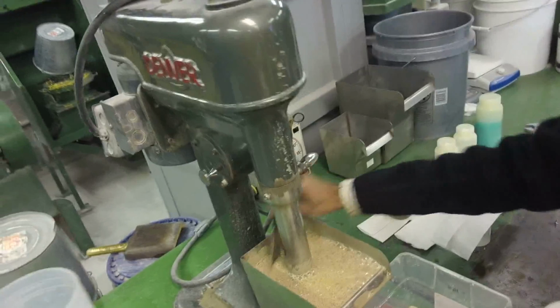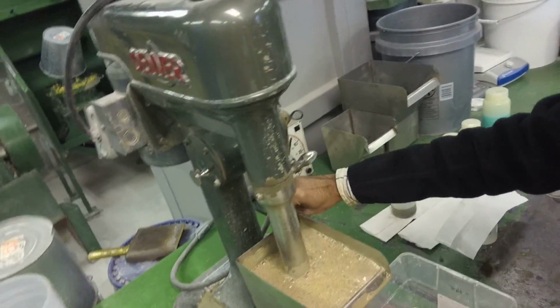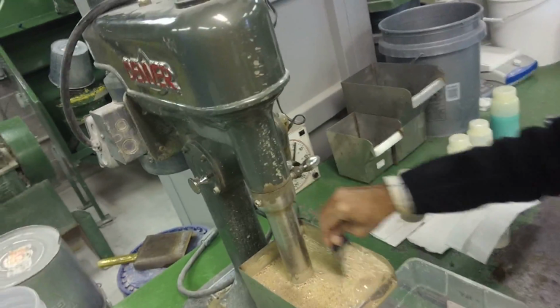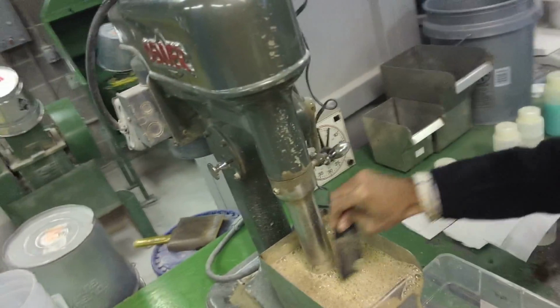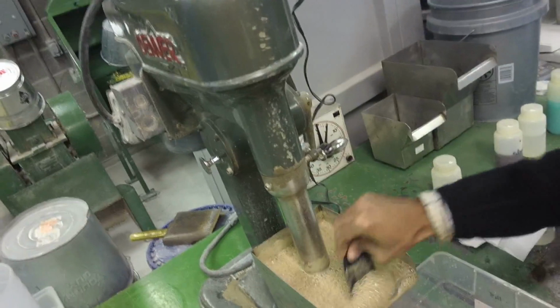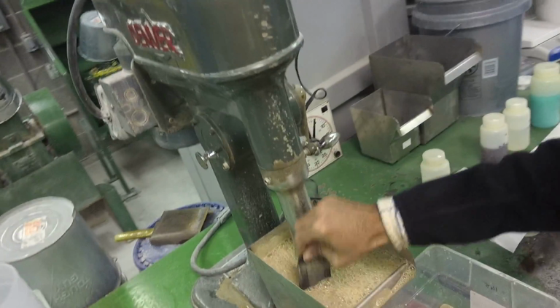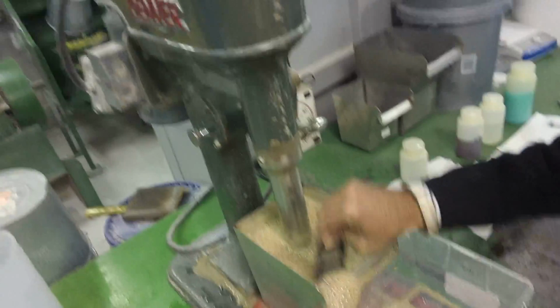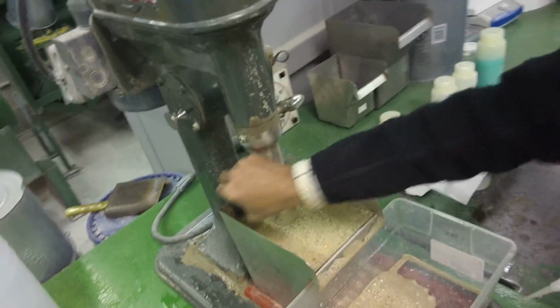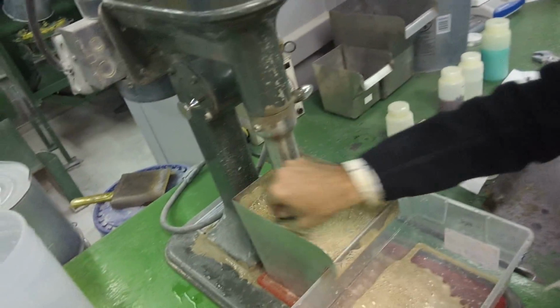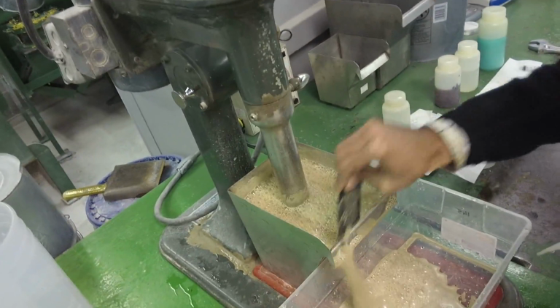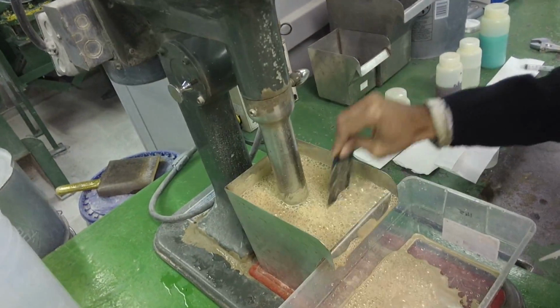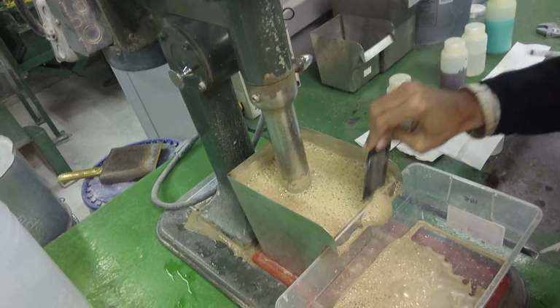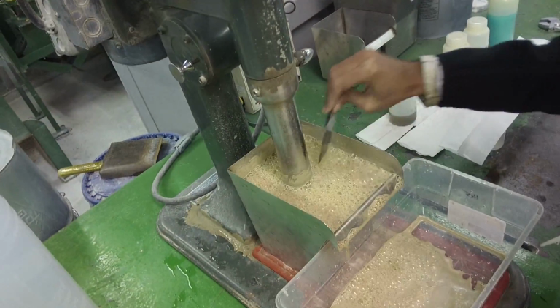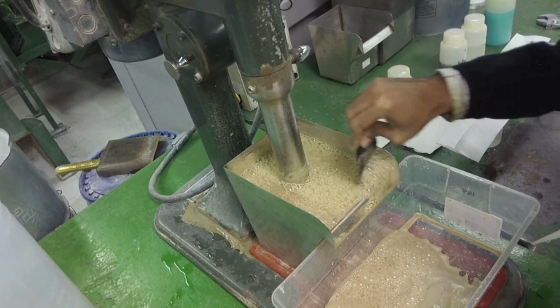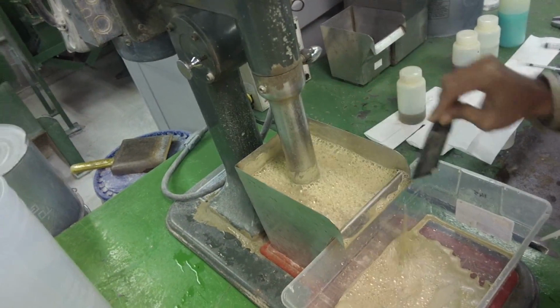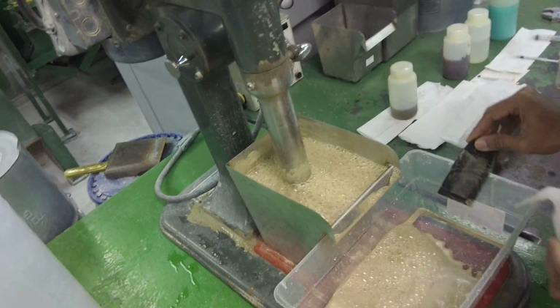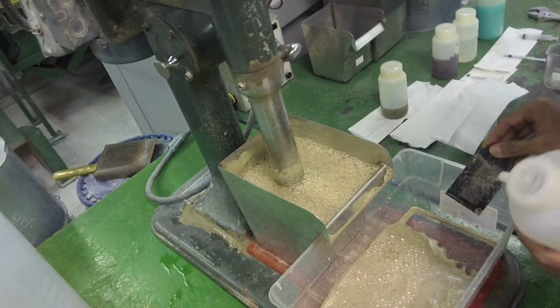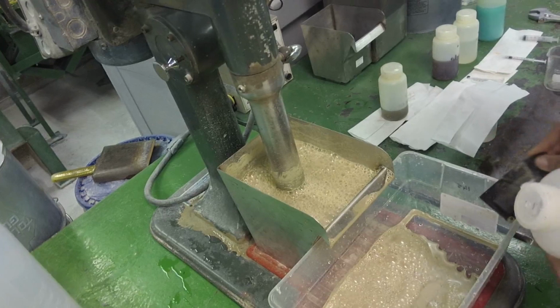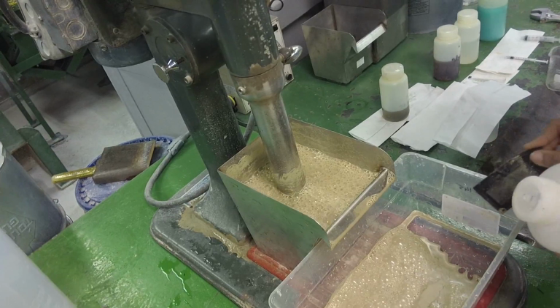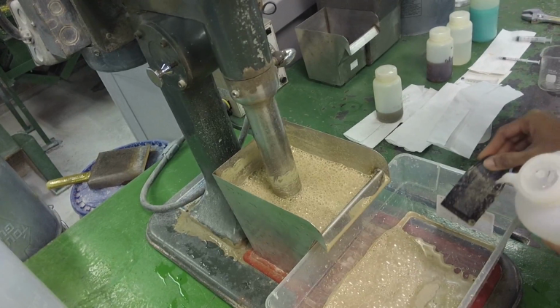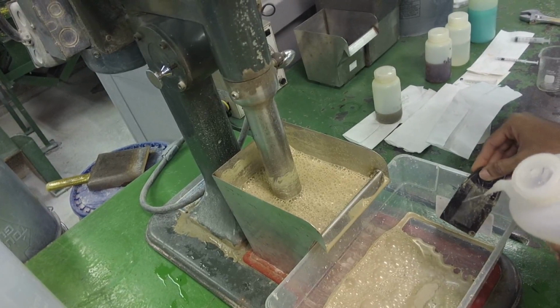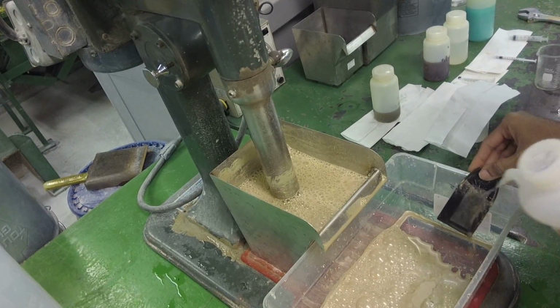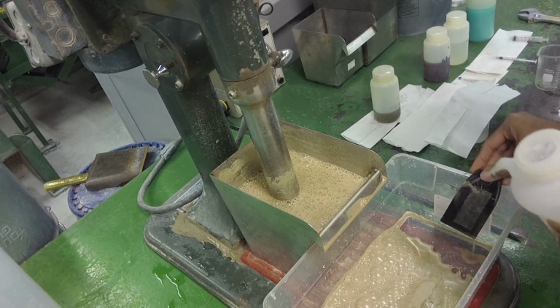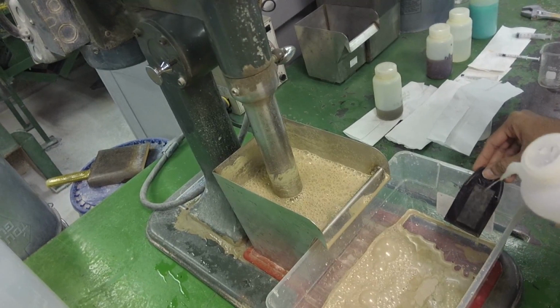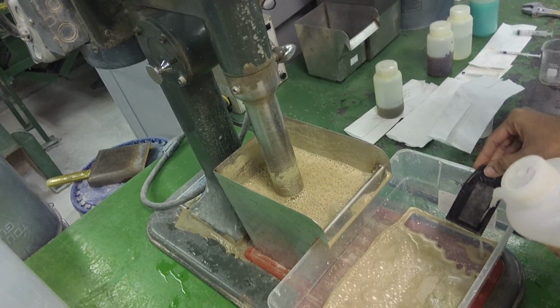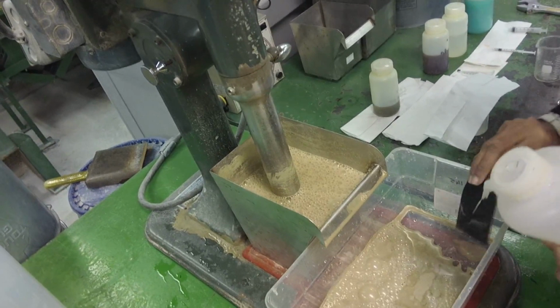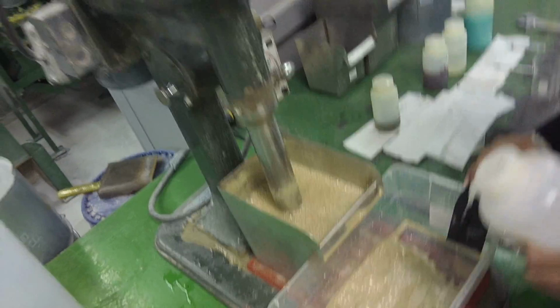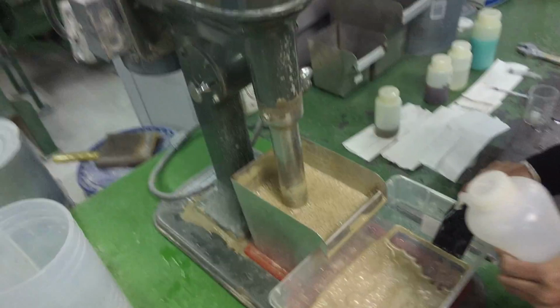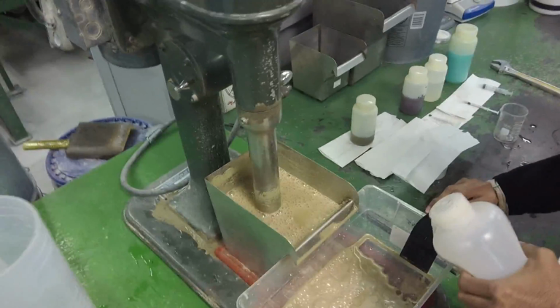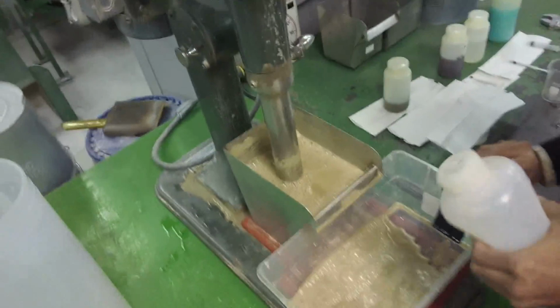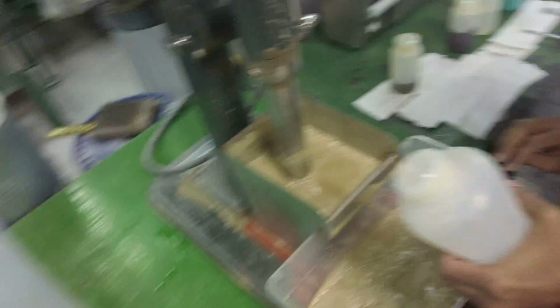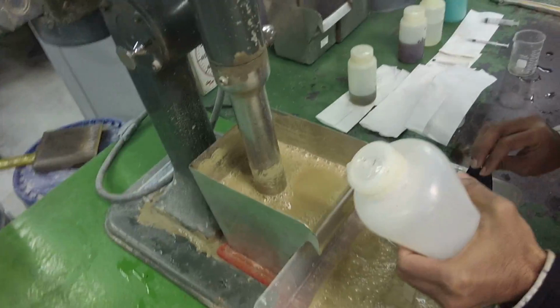See here, one minute is up on the clock. And after one minute, we are already at about 80-85% zinc recovery.